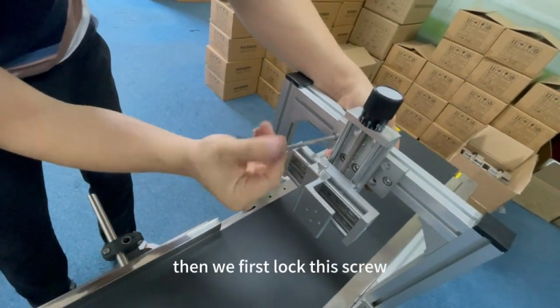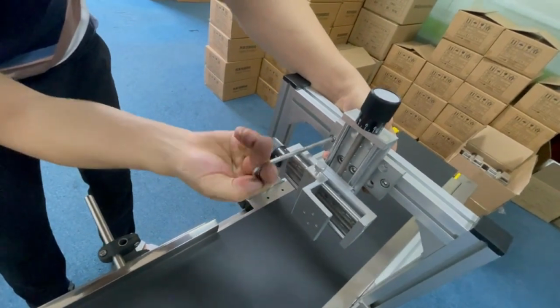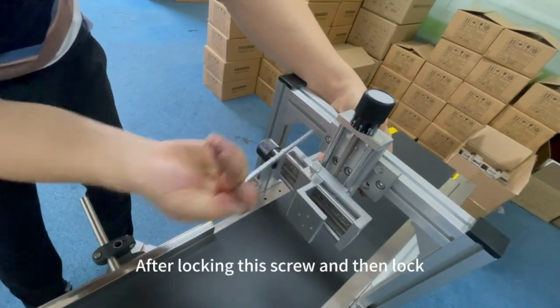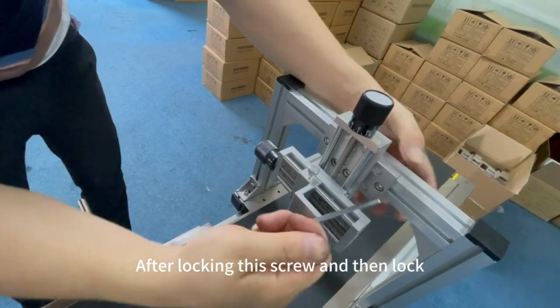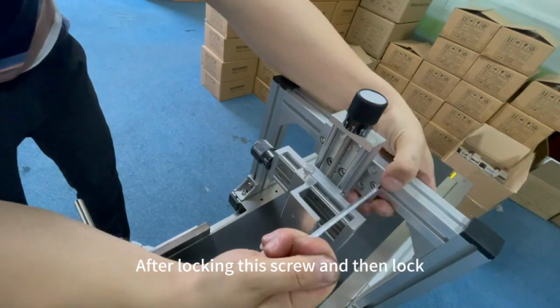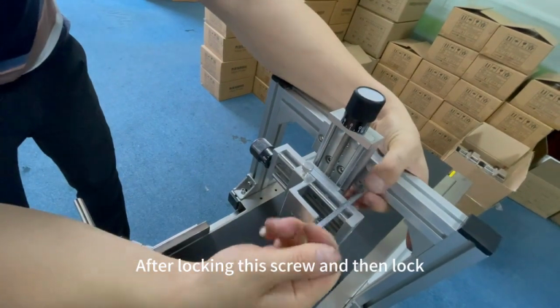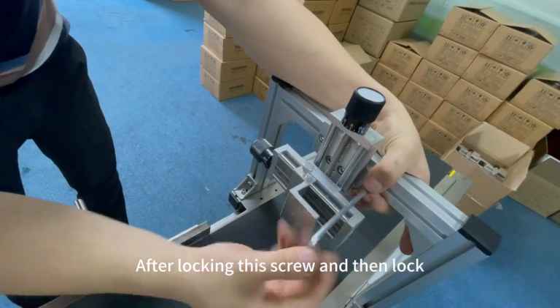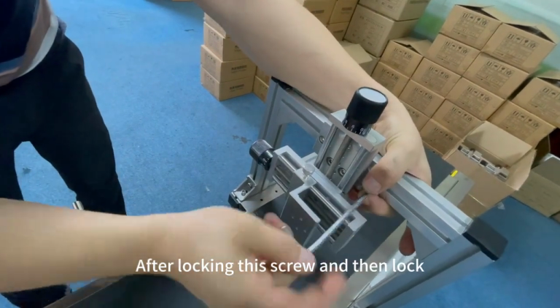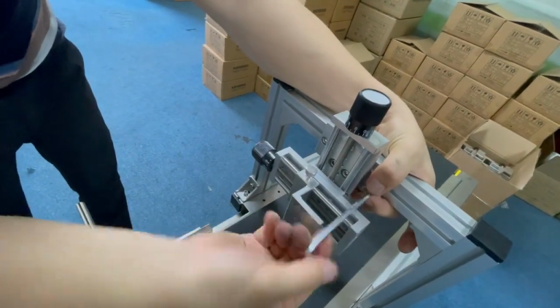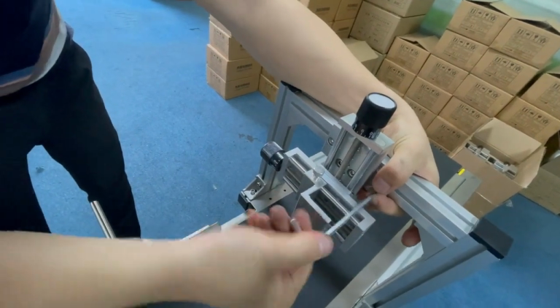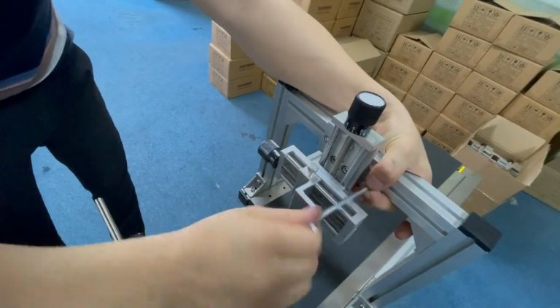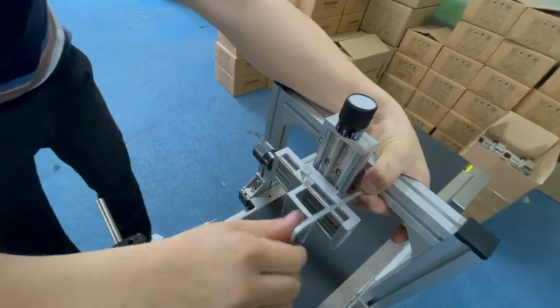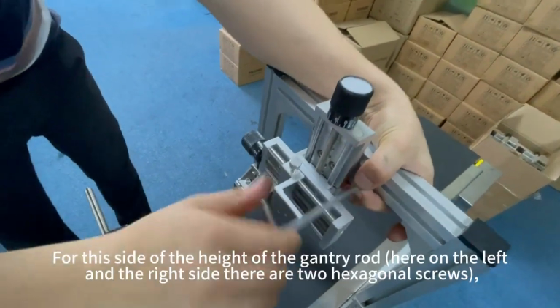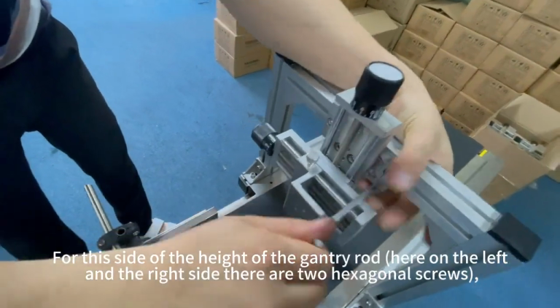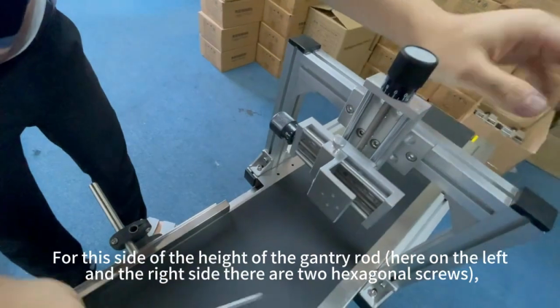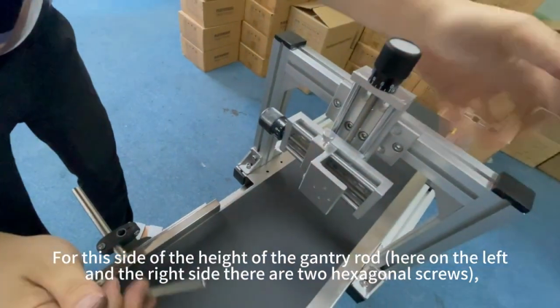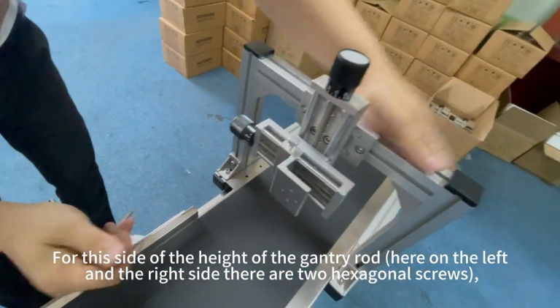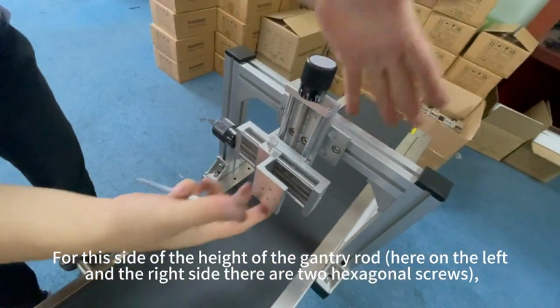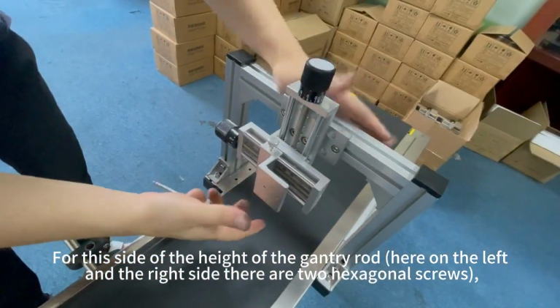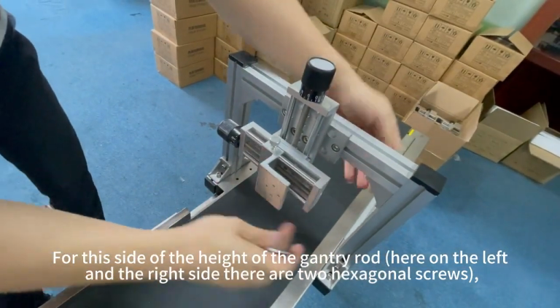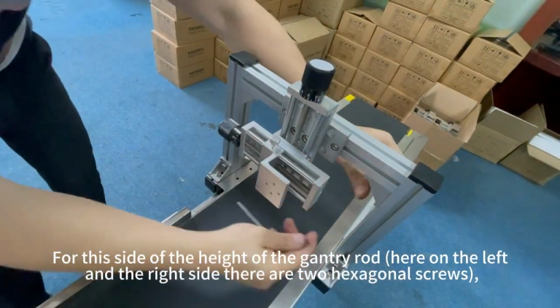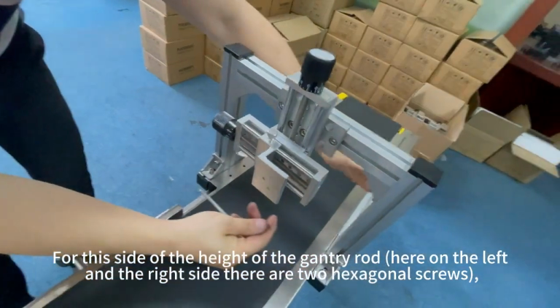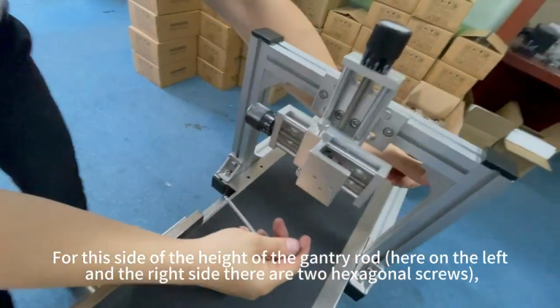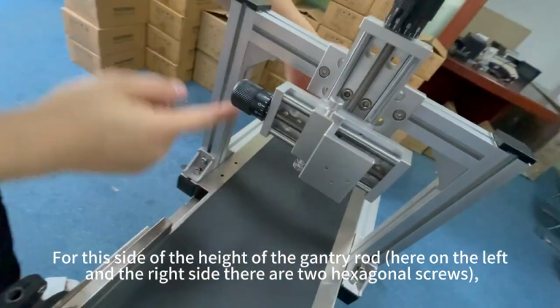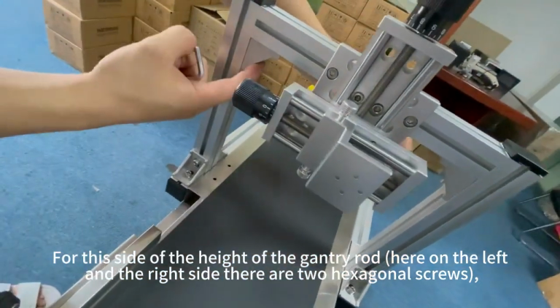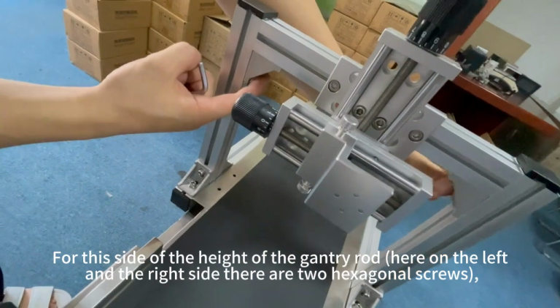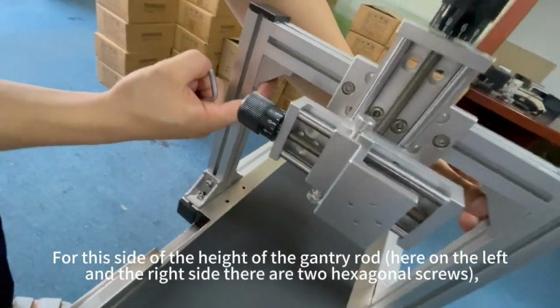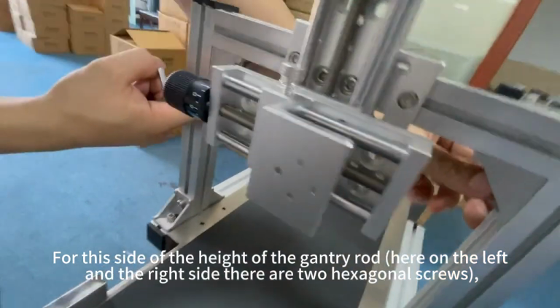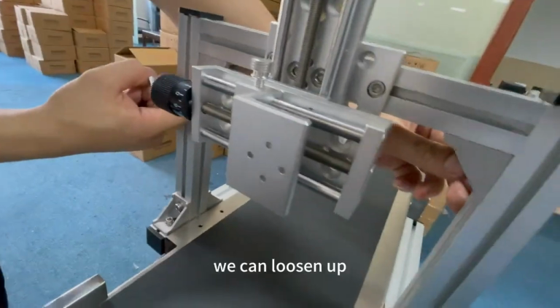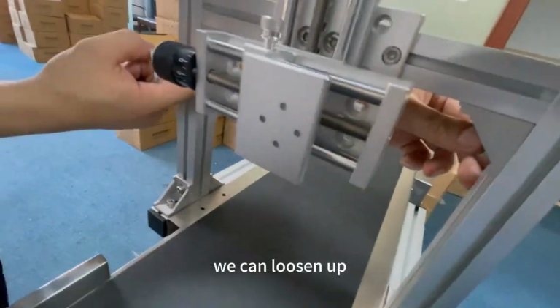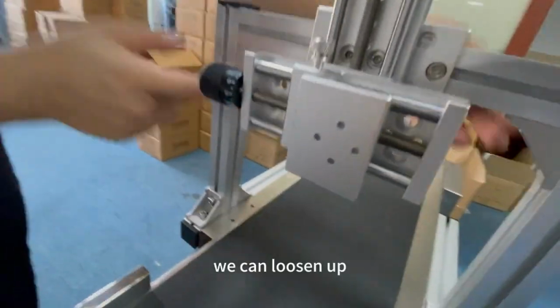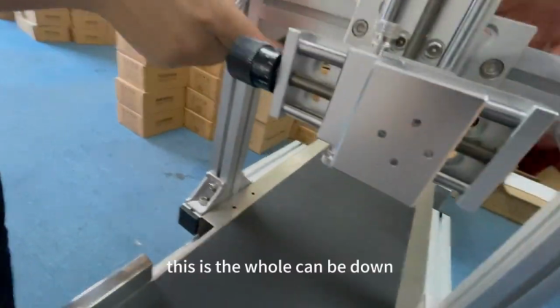After locking this screw, then lock the second one. Then we have this side of the height of the gantry rod. On the left and the right side there are two hexagonal screws we can loosen.